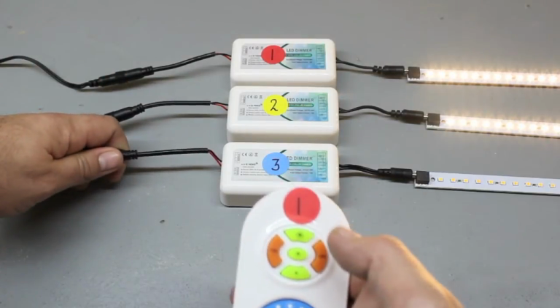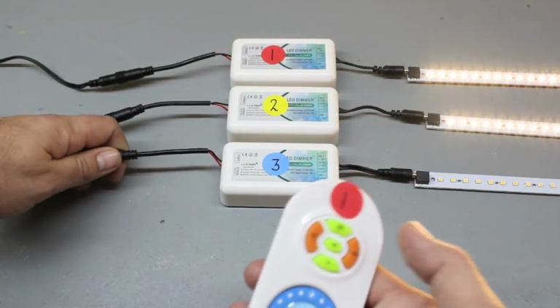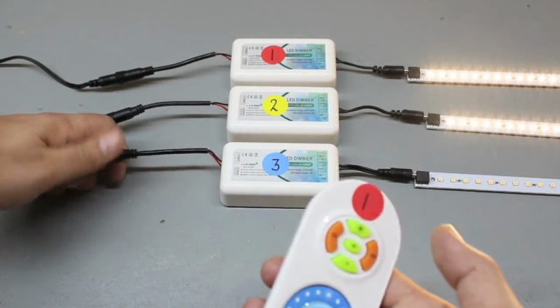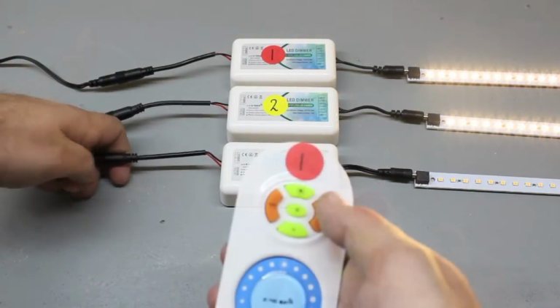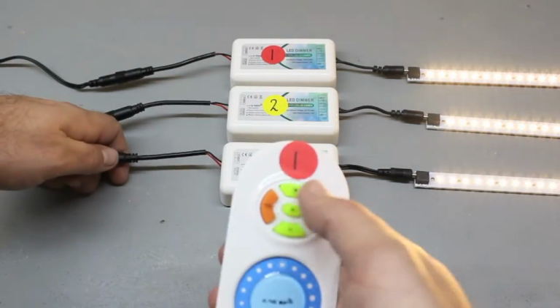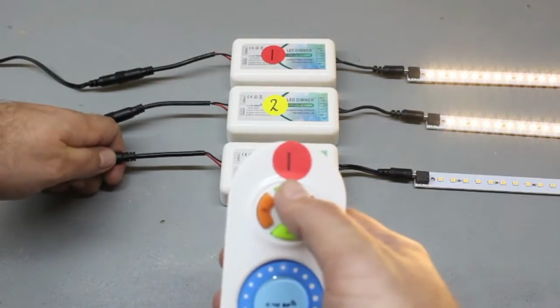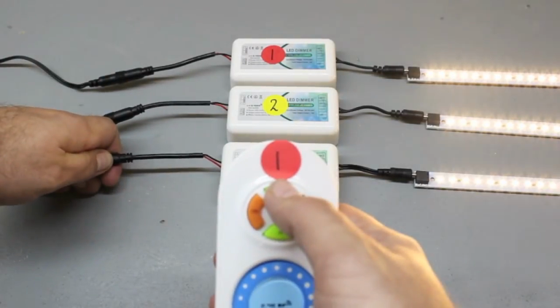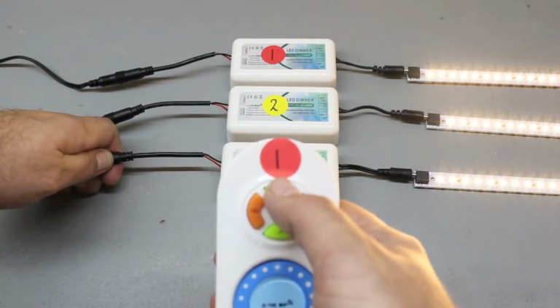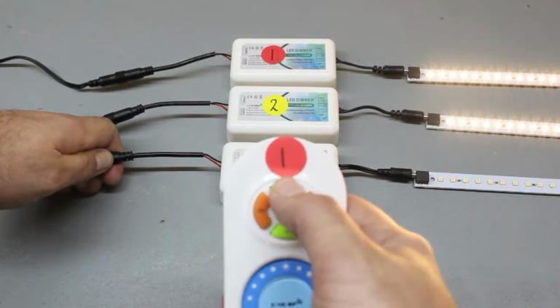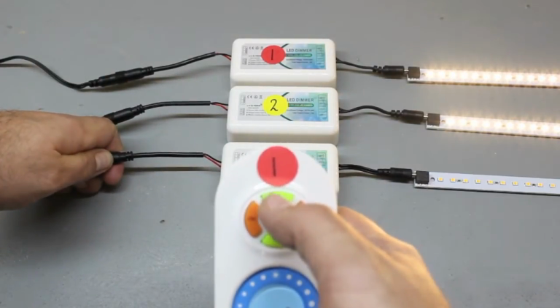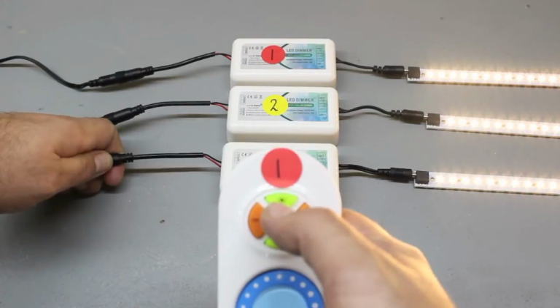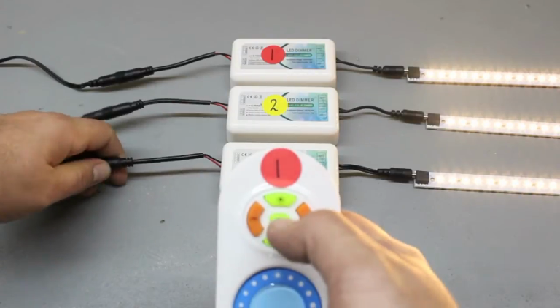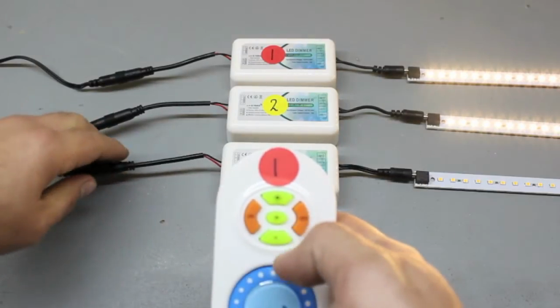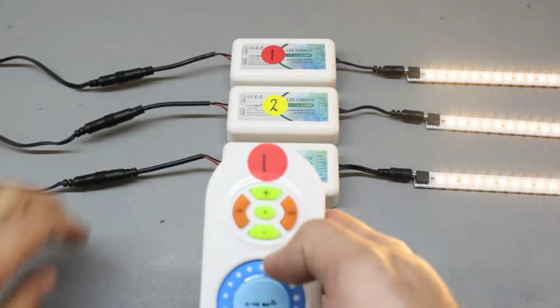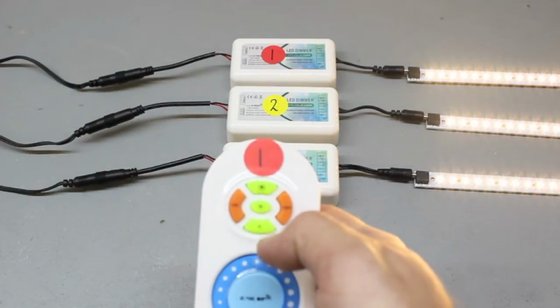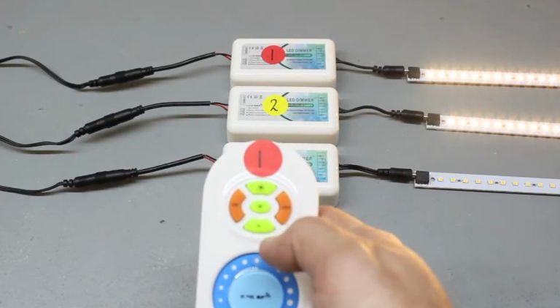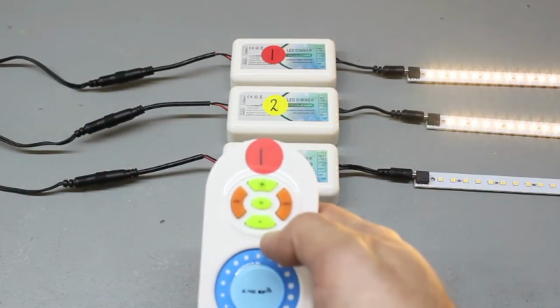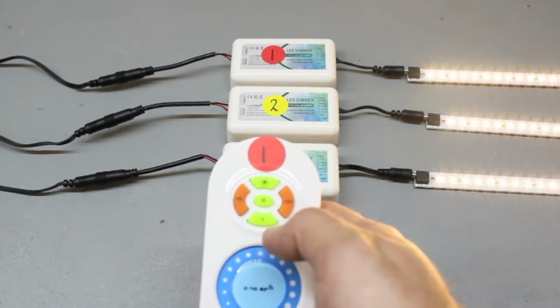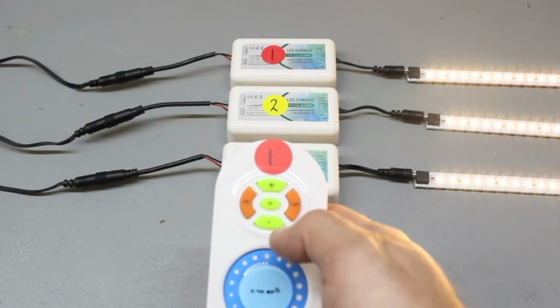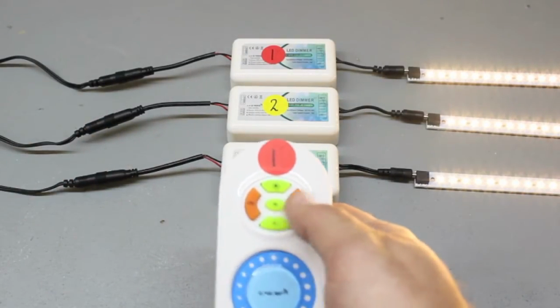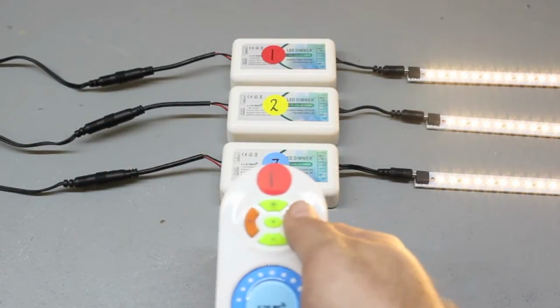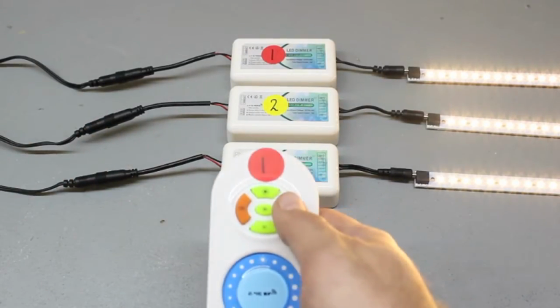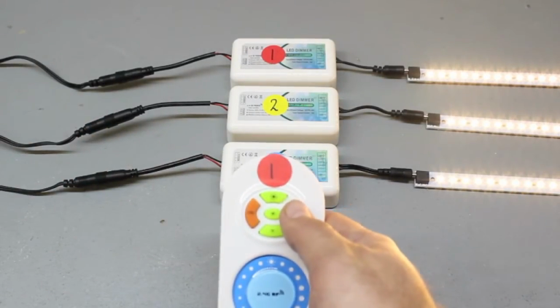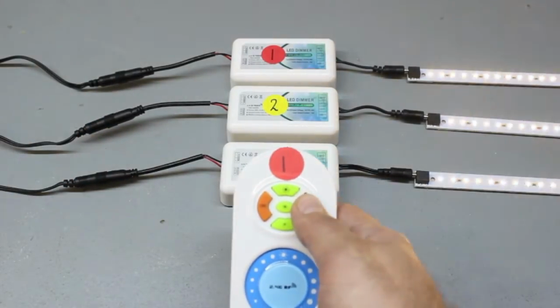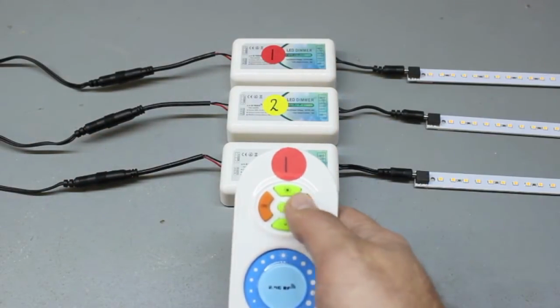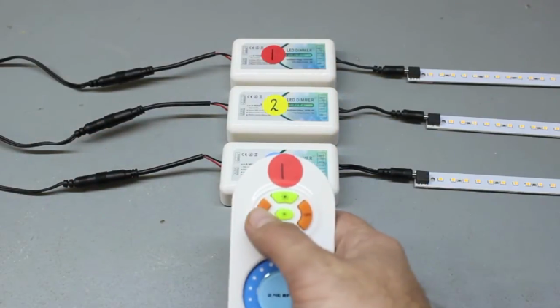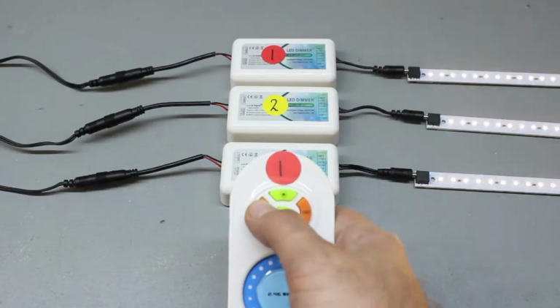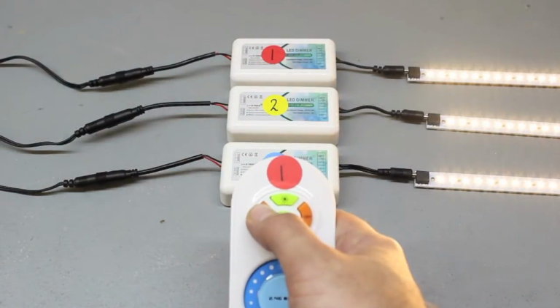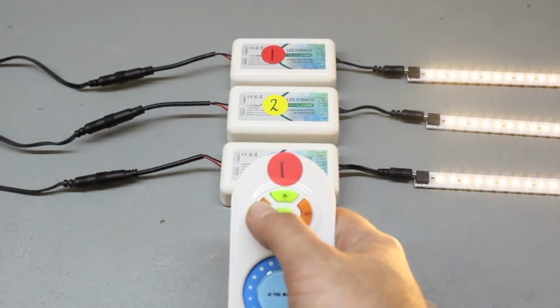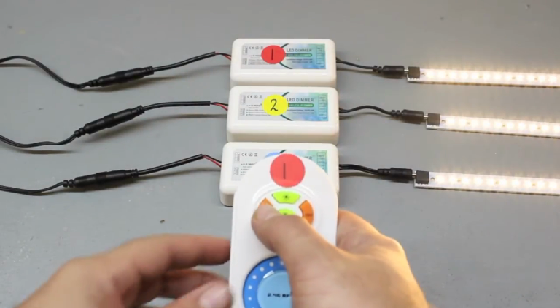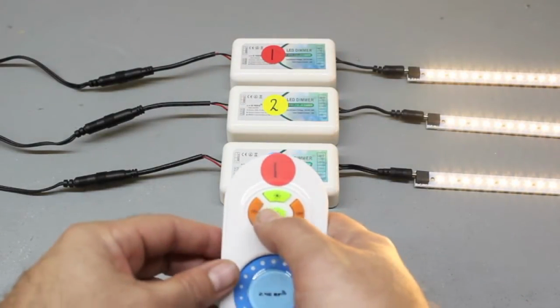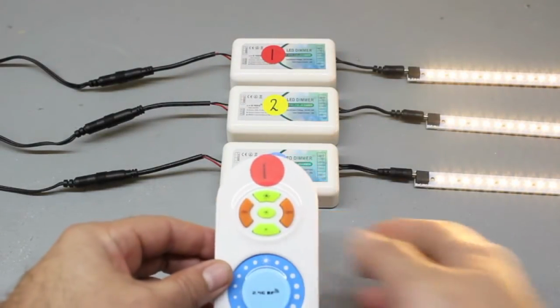Program controller number three in the same fashion. Disconnect power, reconnect power, and press the top center button on the remote one time. Remote number one is now programmed to all three controllers.